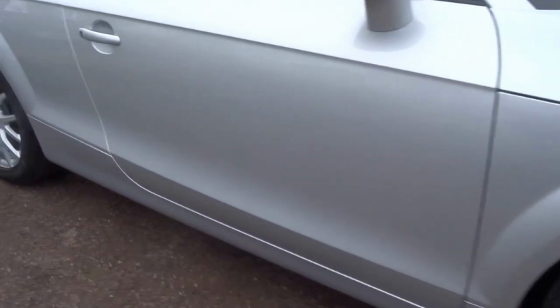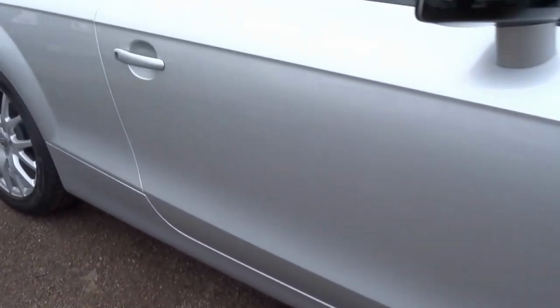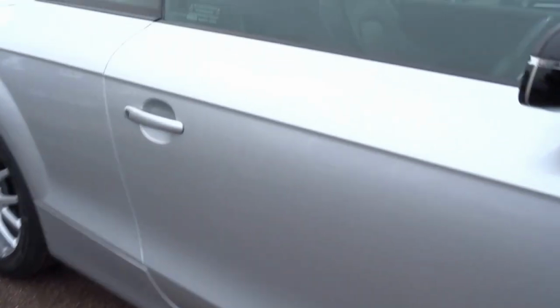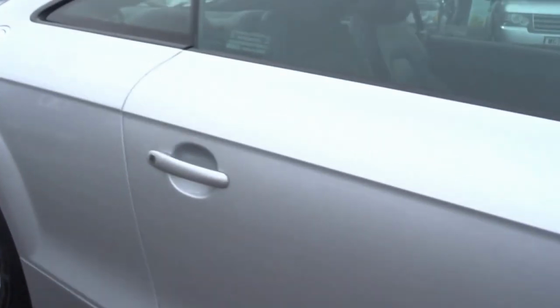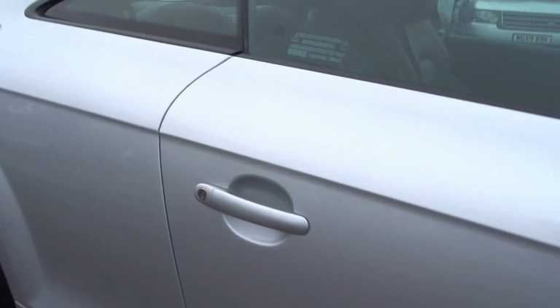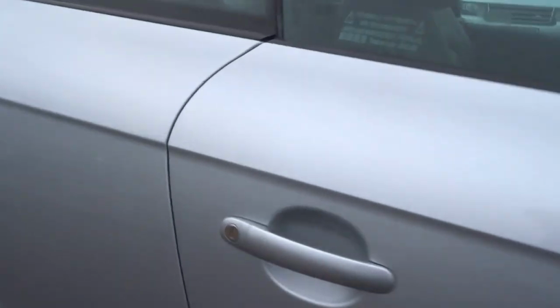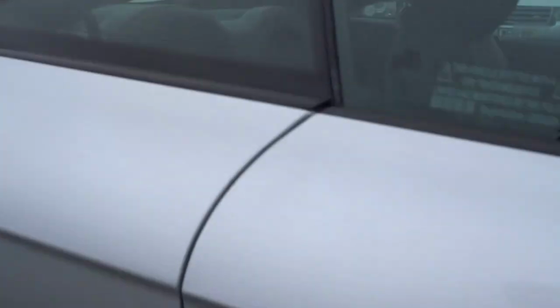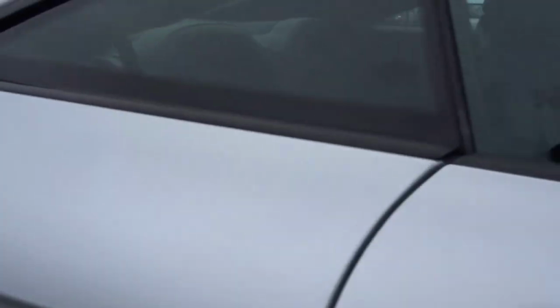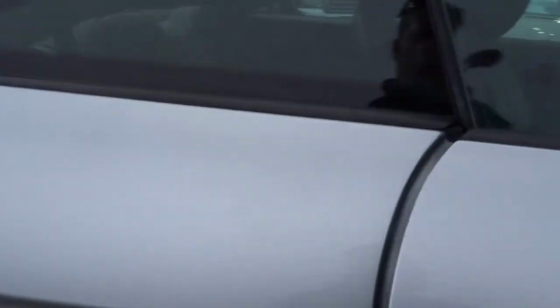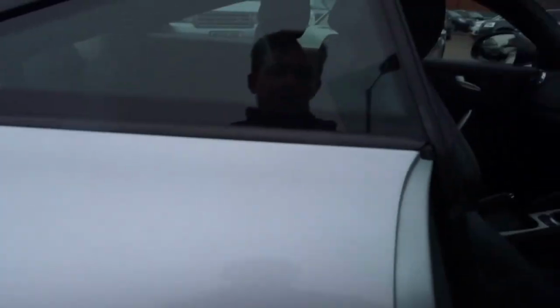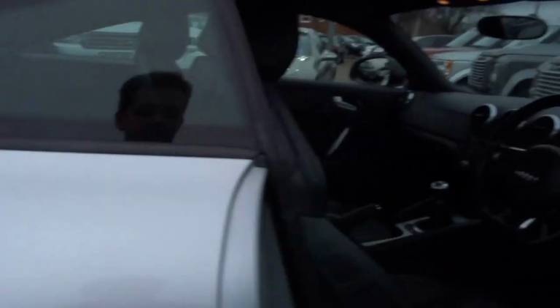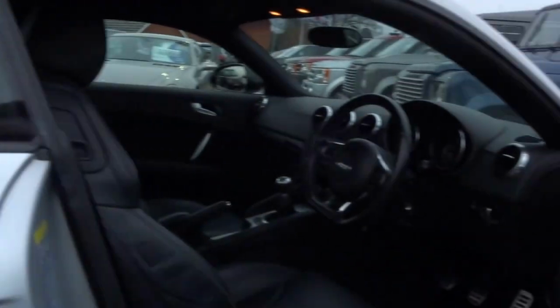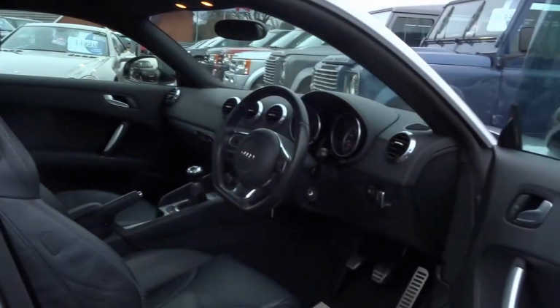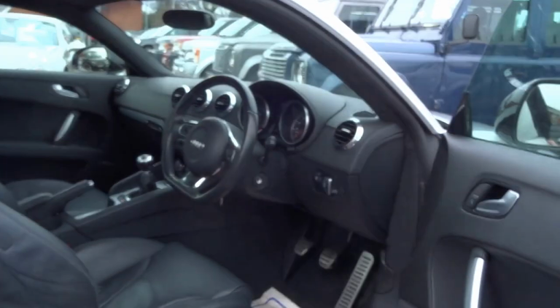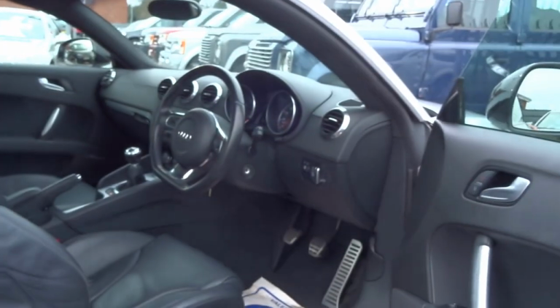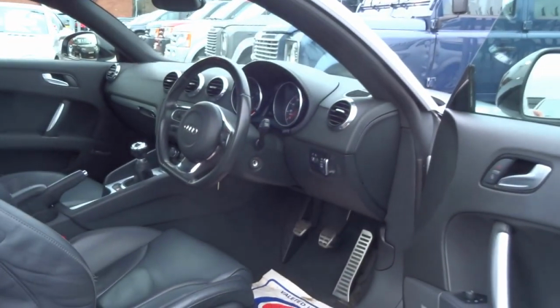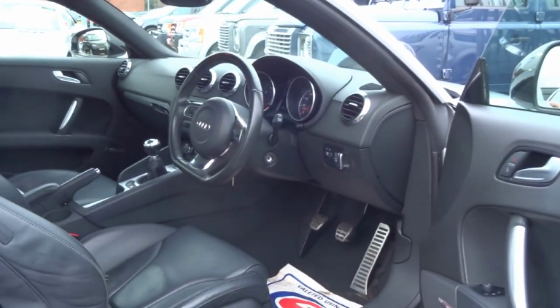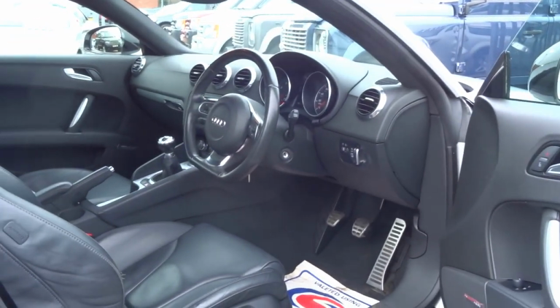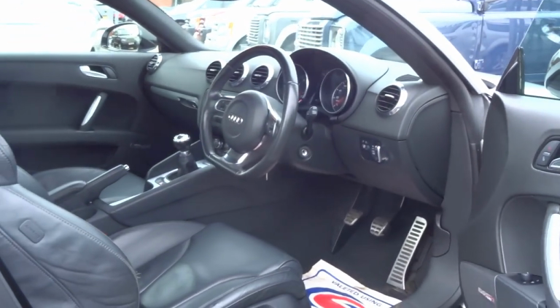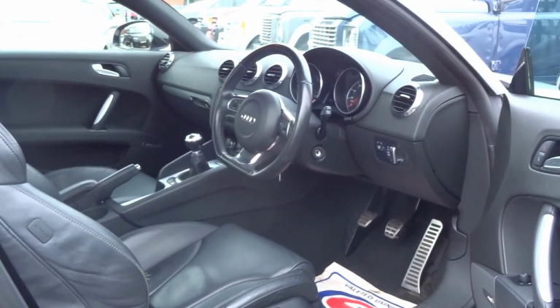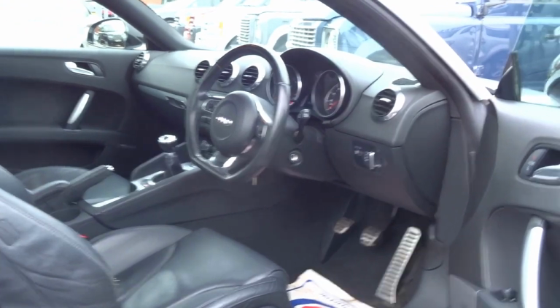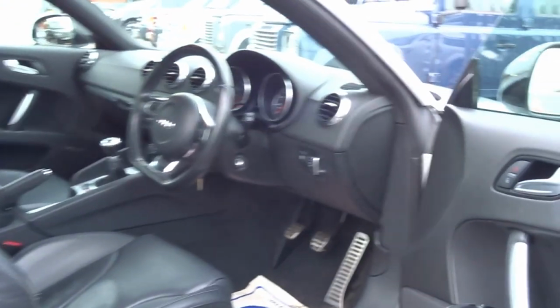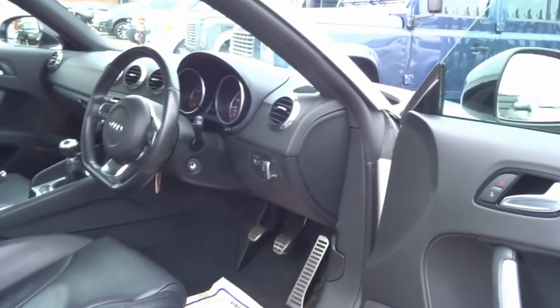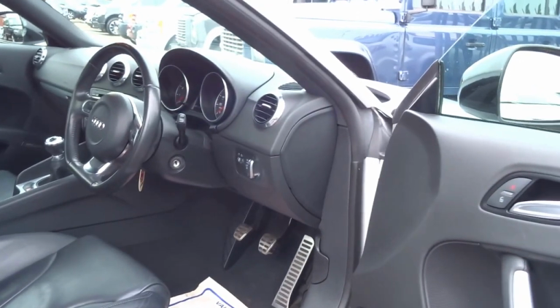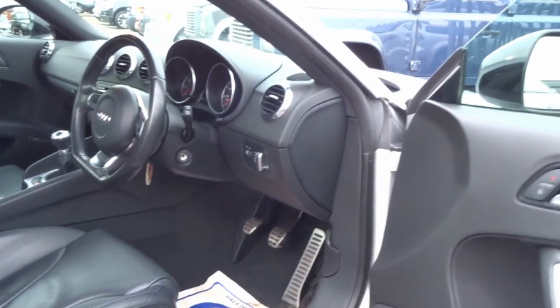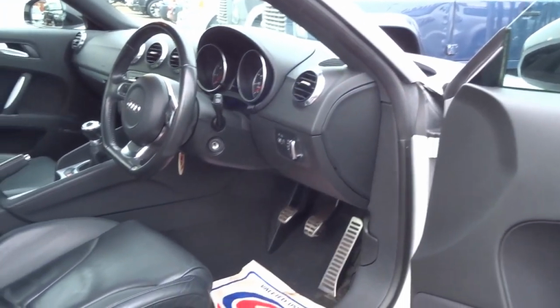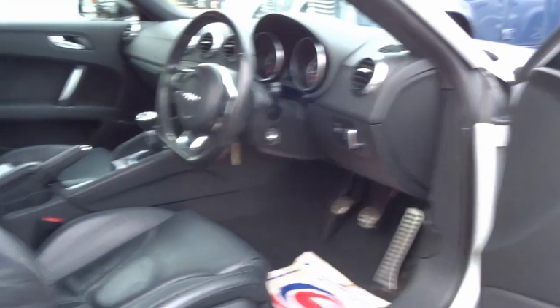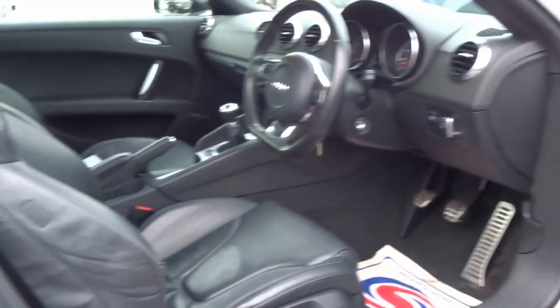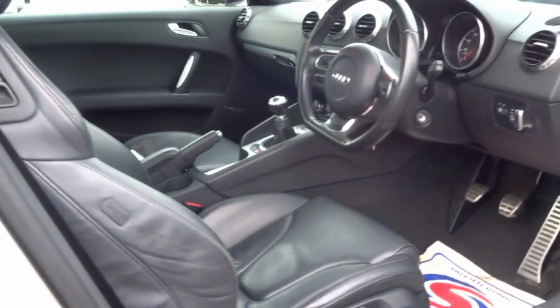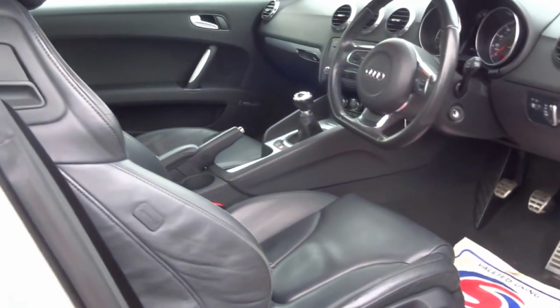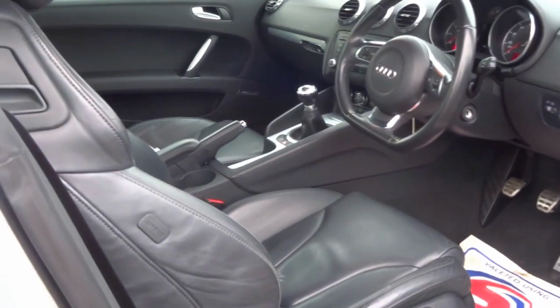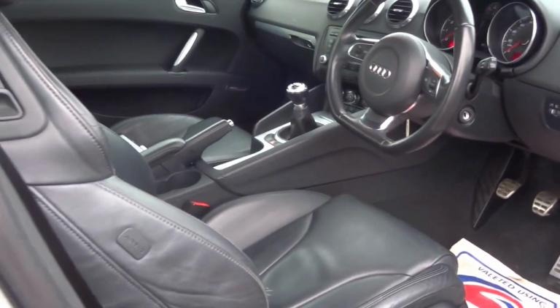This car is a 2.0L TFSI petrol, around 200bhp. That said, this car will still return around 30 to the gallon — pretty good on fuel and also pretty nippy as well.